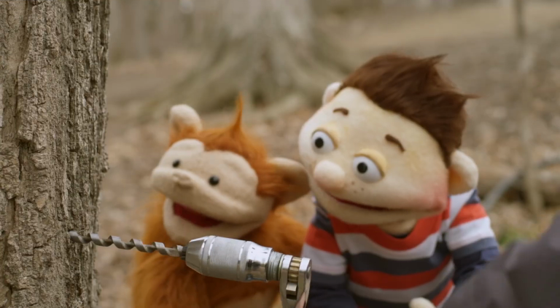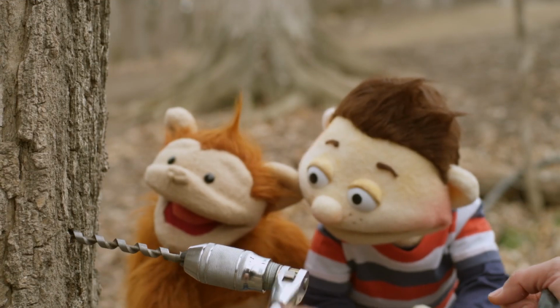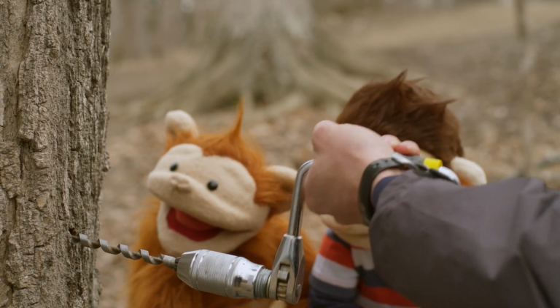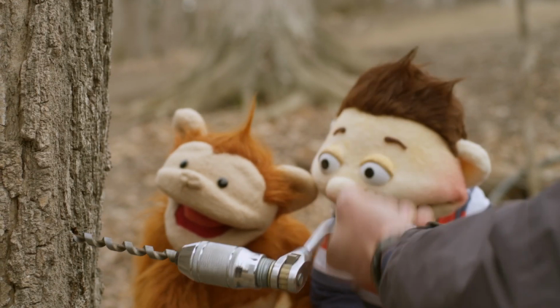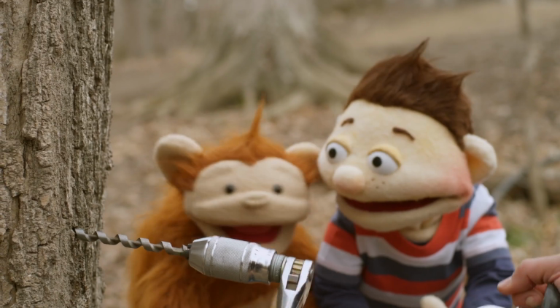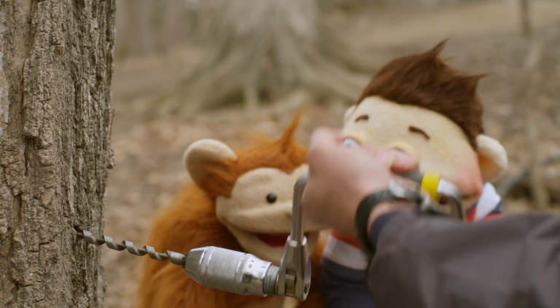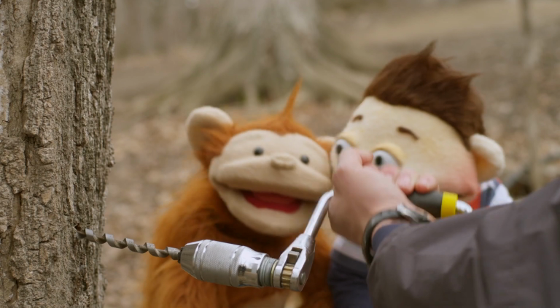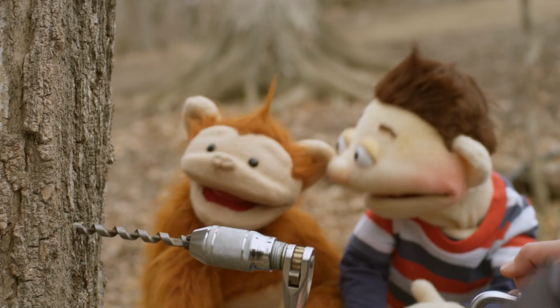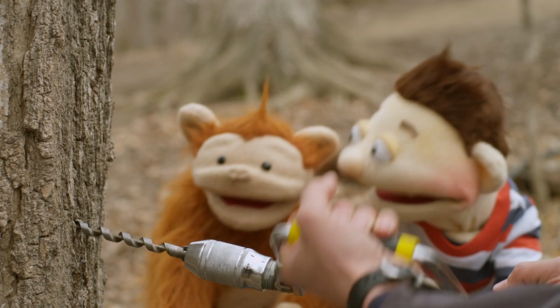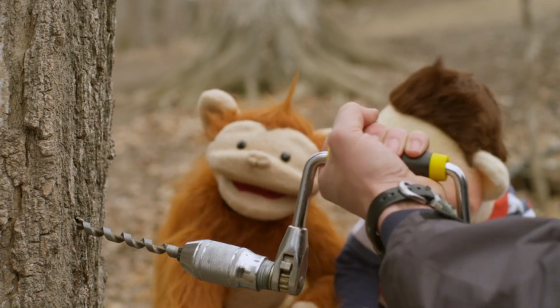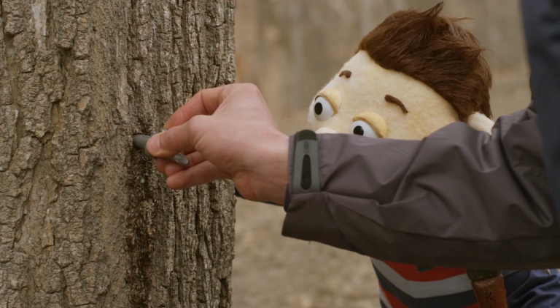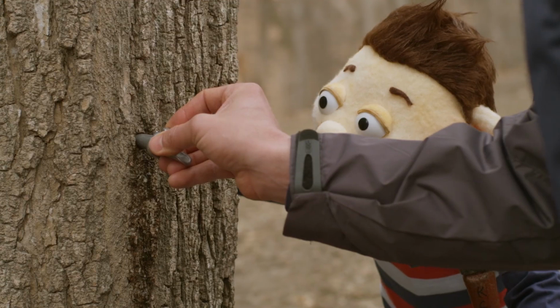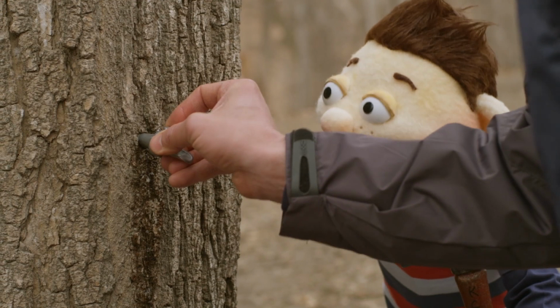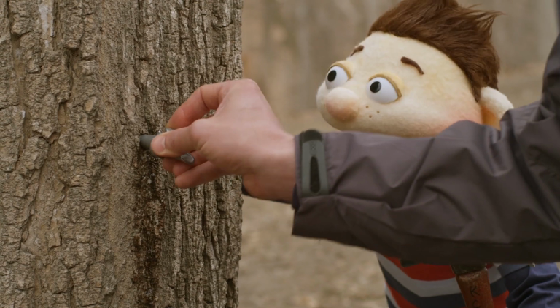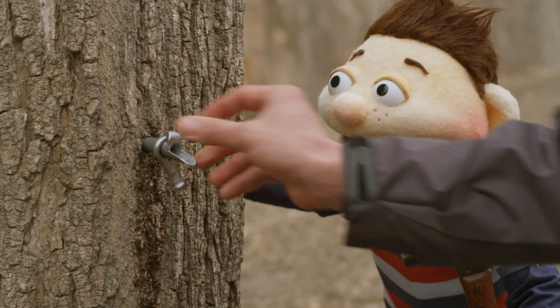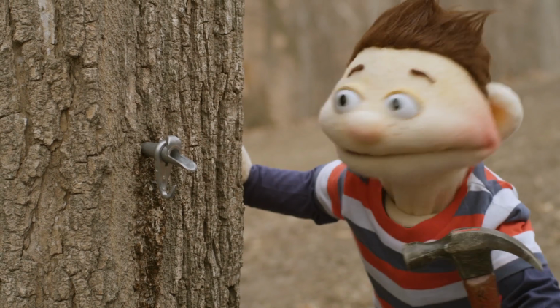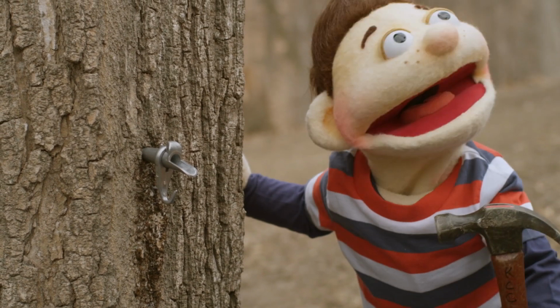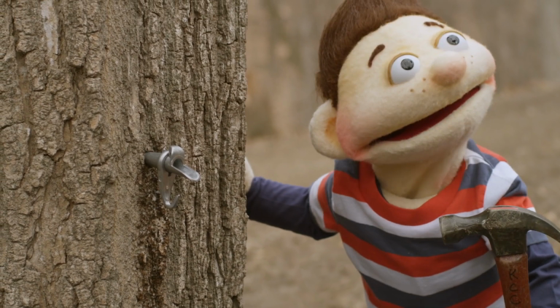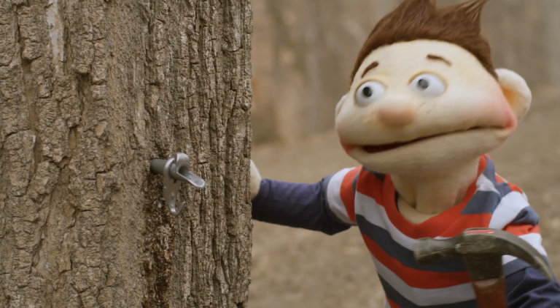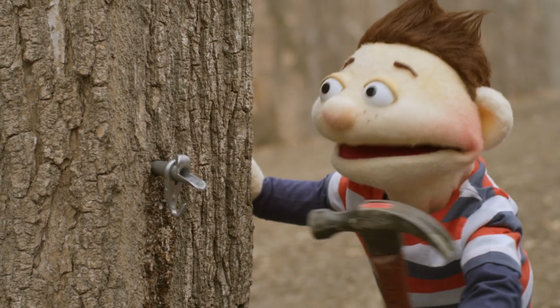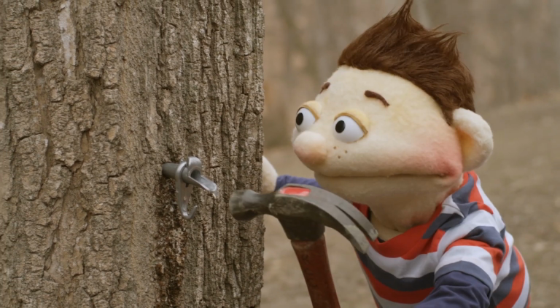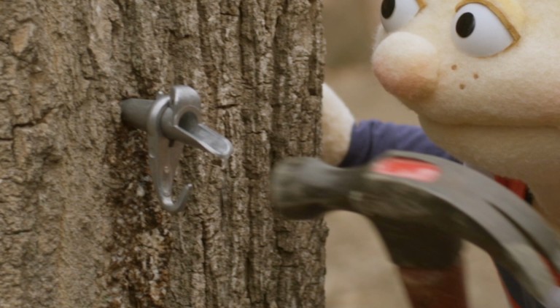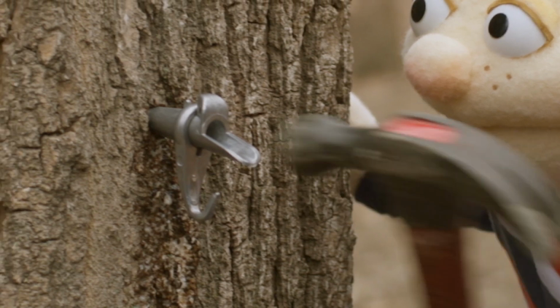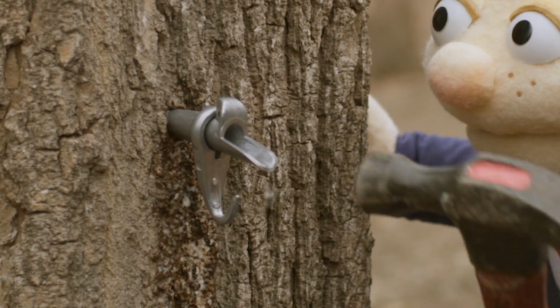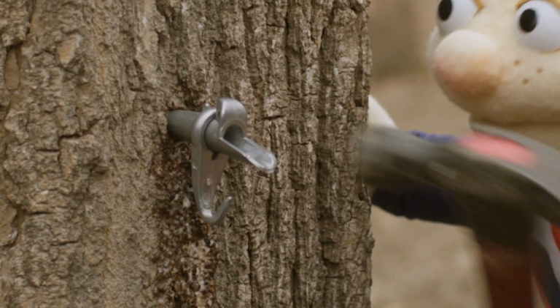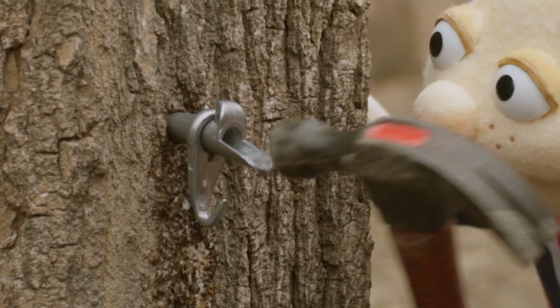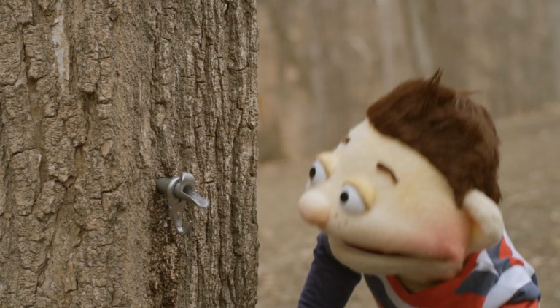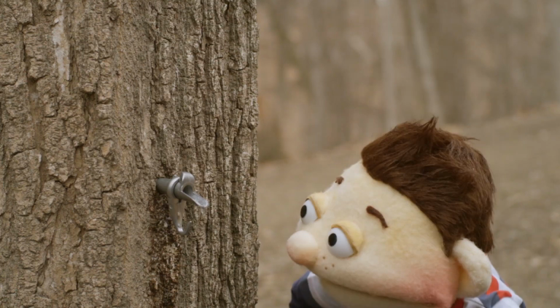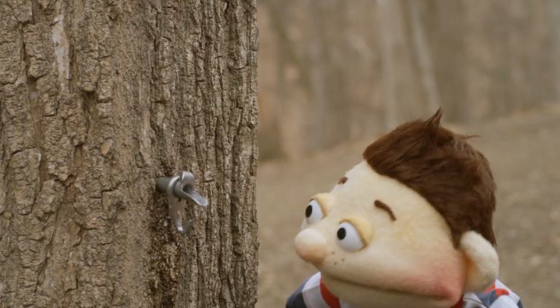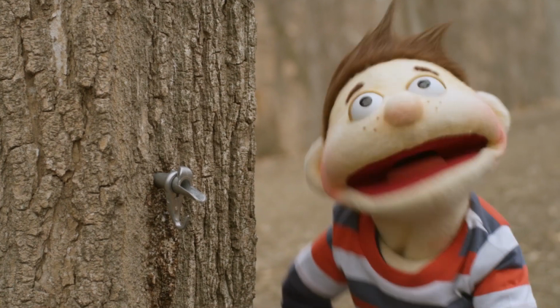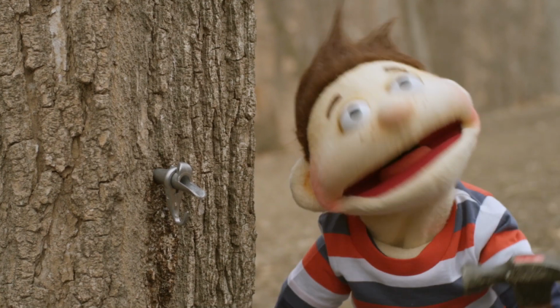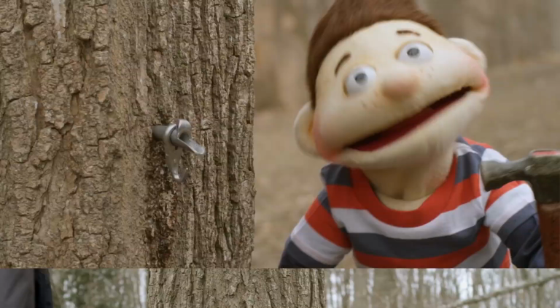The first step is to drill a hole into the tree. It's going in, Babu. The next step is to put the spile into the maple tree. Okay, here we go. Good job, Howie. And it's dripping, Adrian.